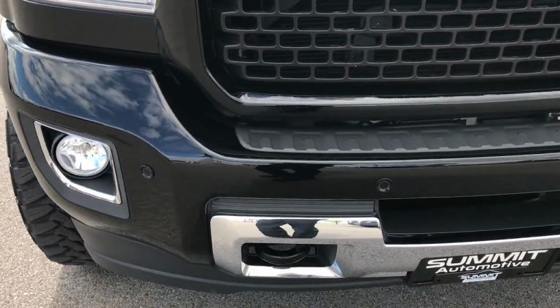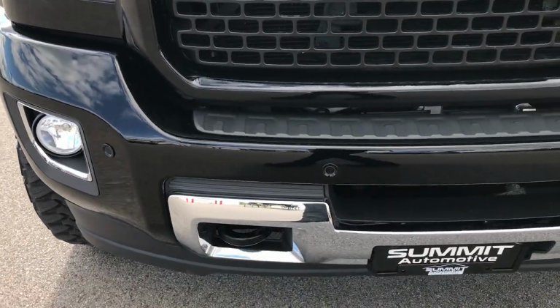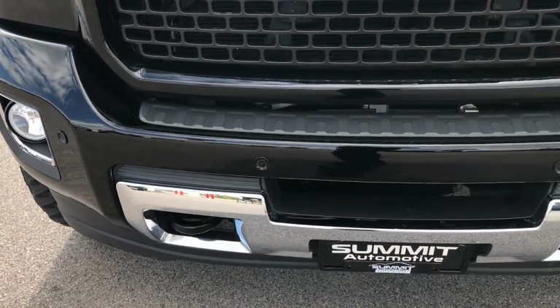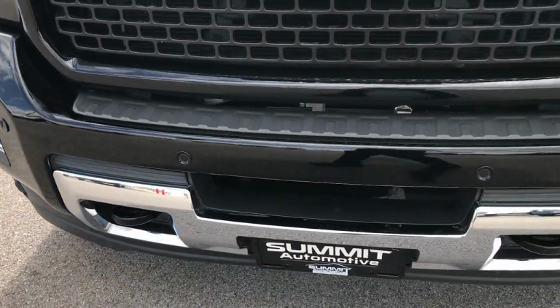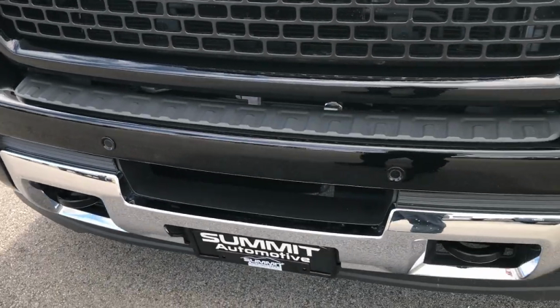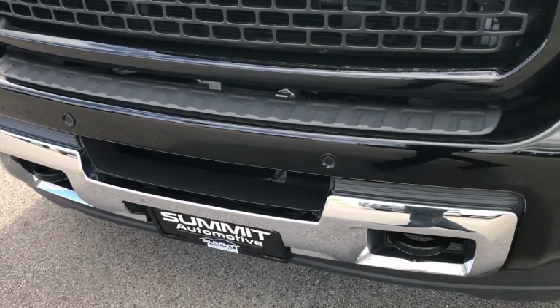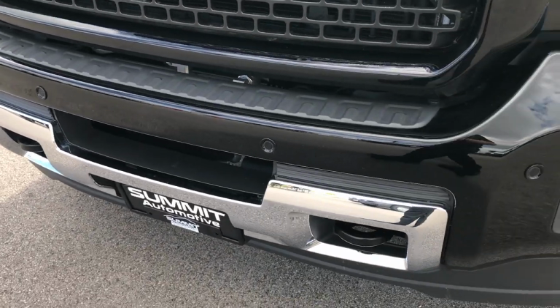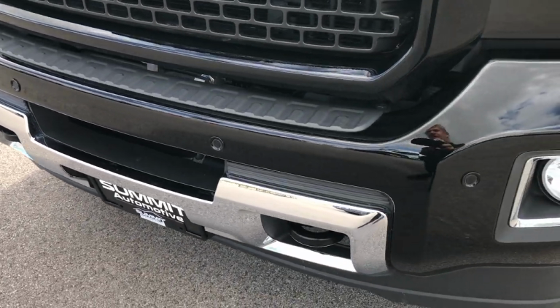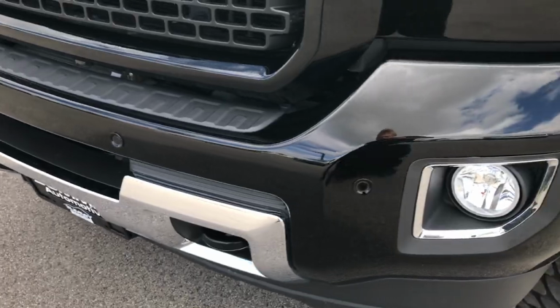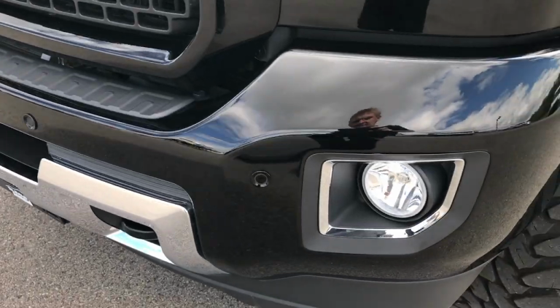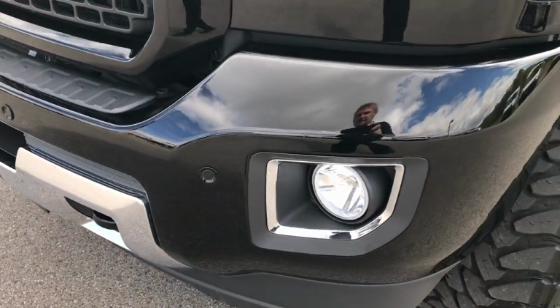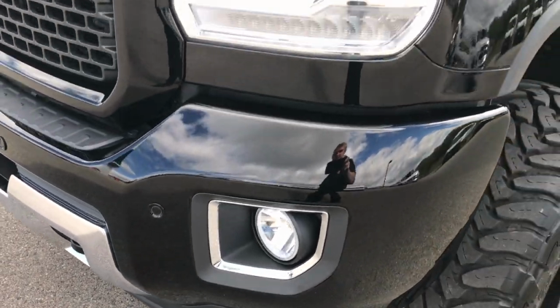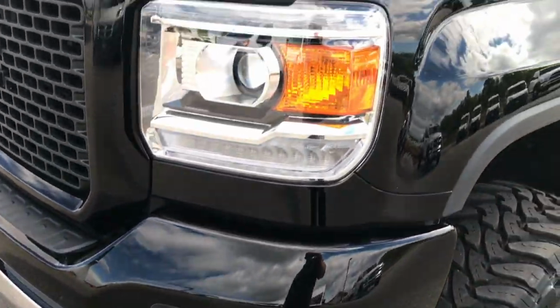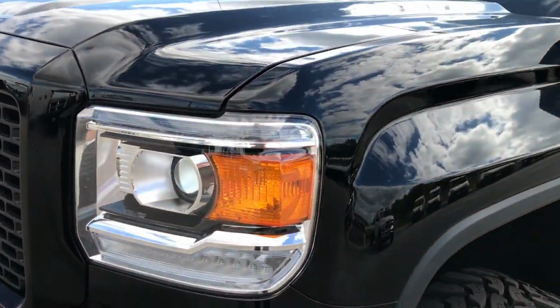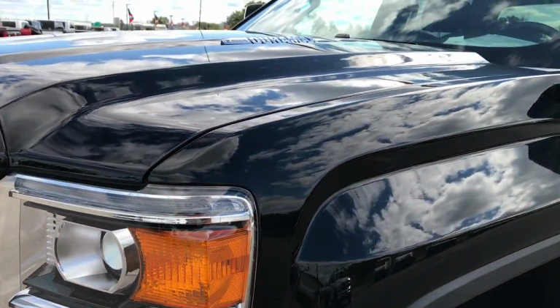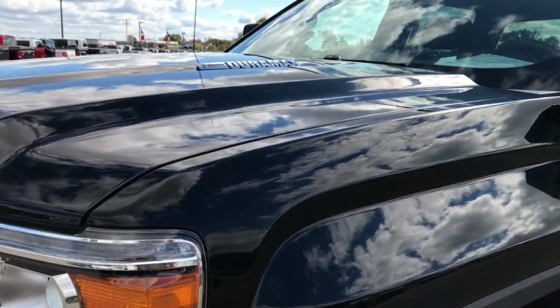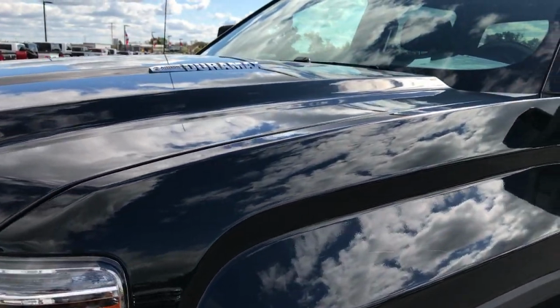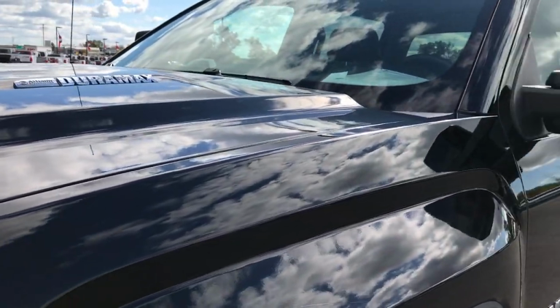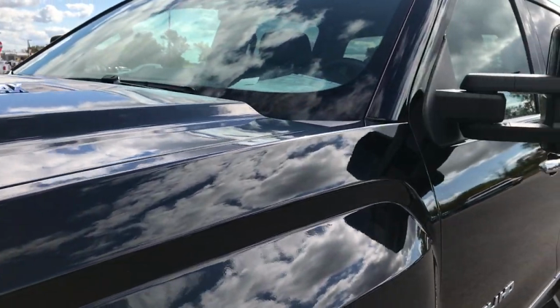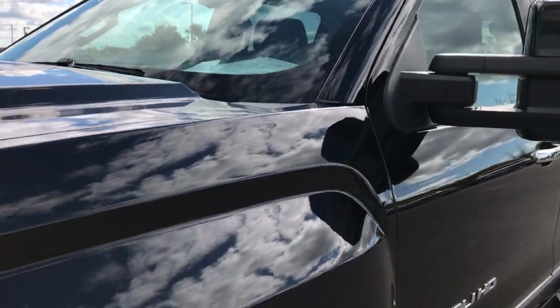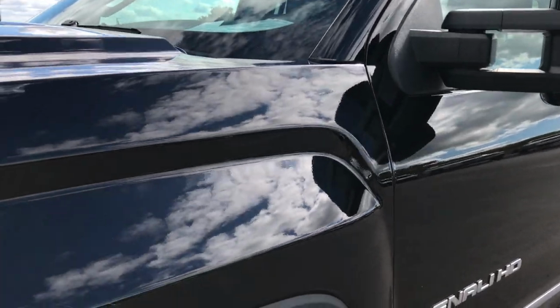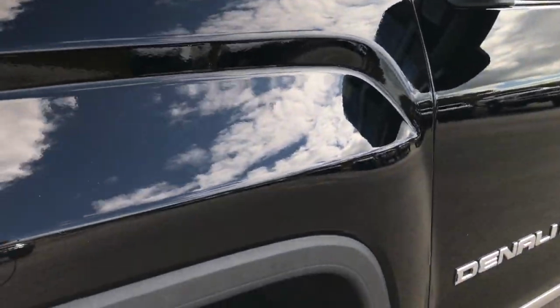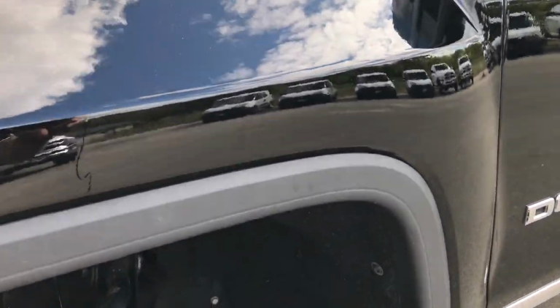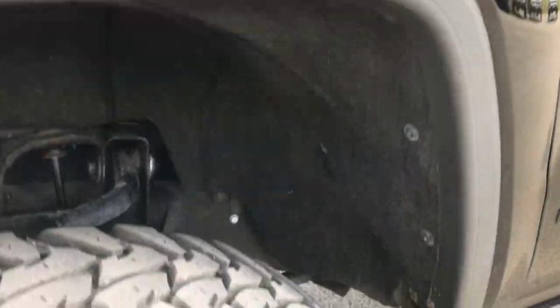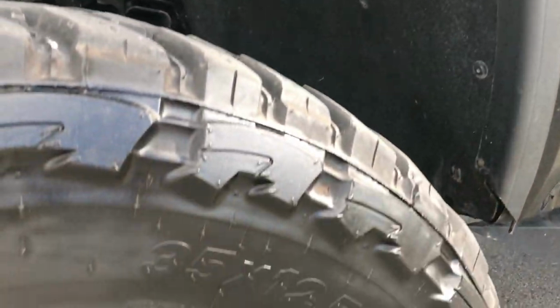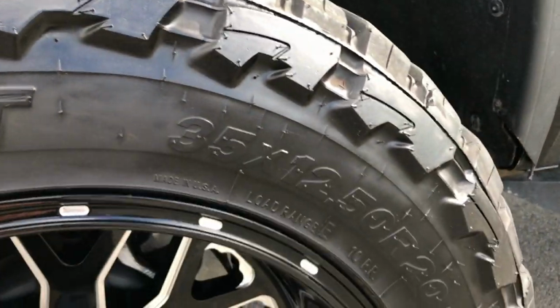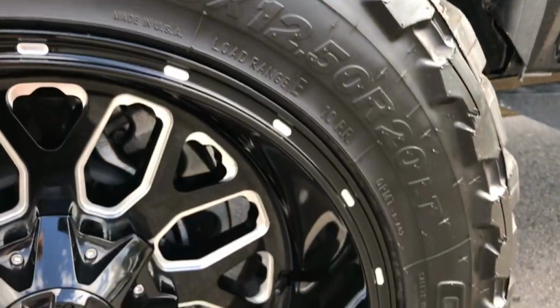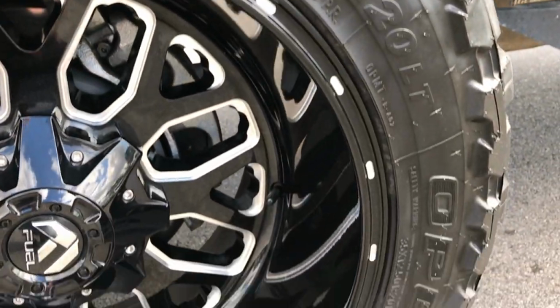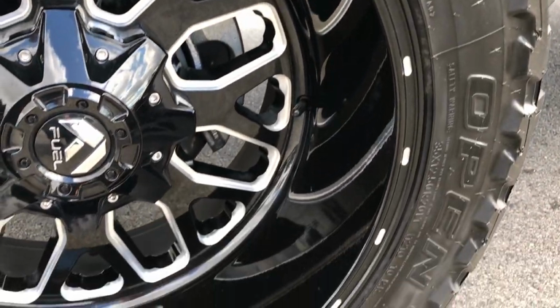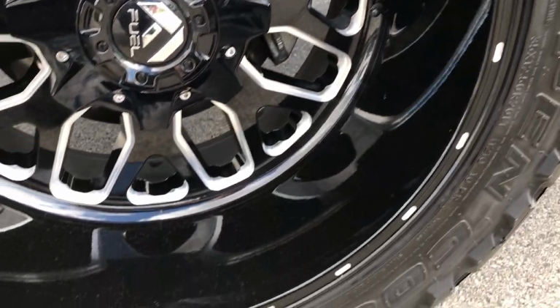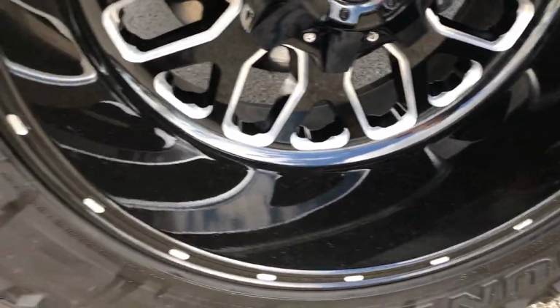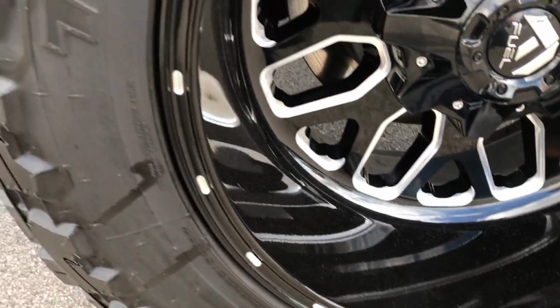Front bumper is in excellent shape. We take all of our videos in 1080p, so if you have HD capabilities on your computer, tablet or smart device, turn them on now because it's like you're right here next to the vehicle checking it out with me.